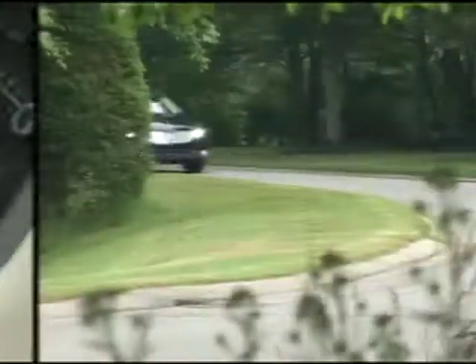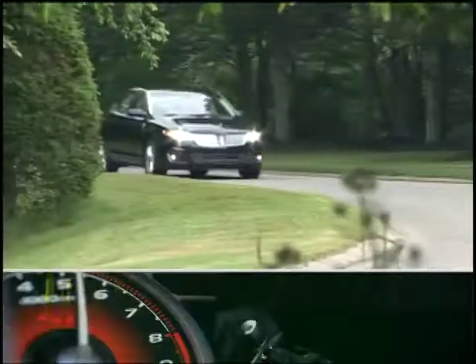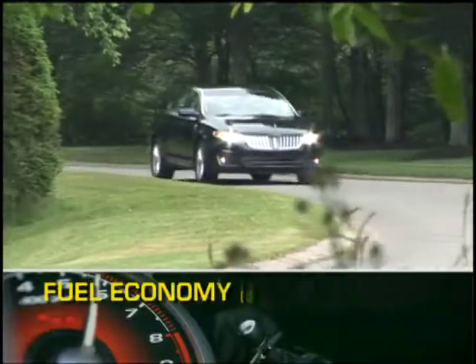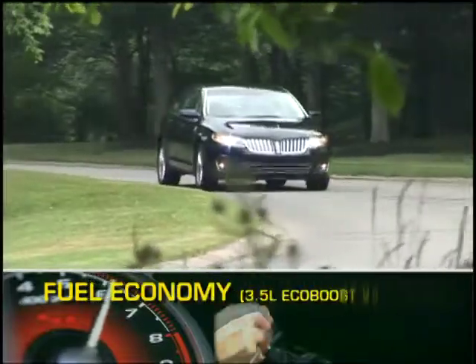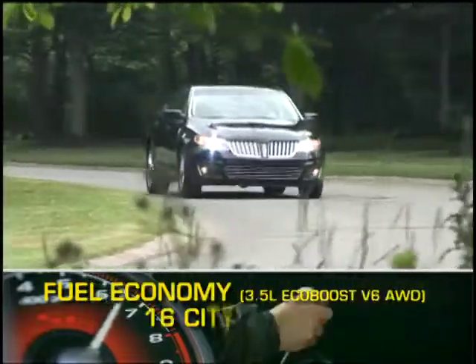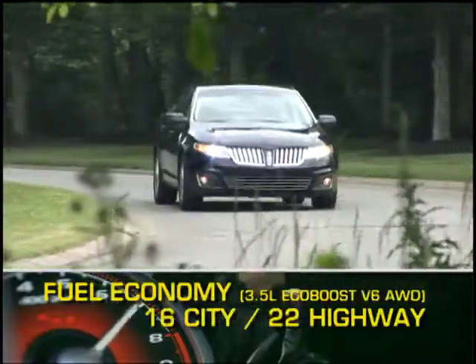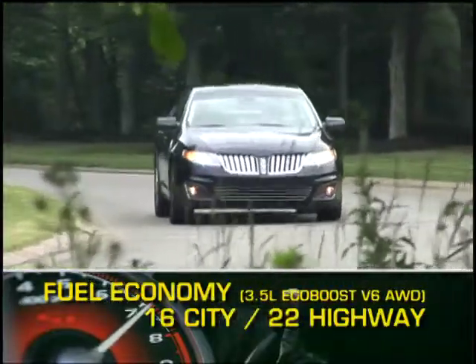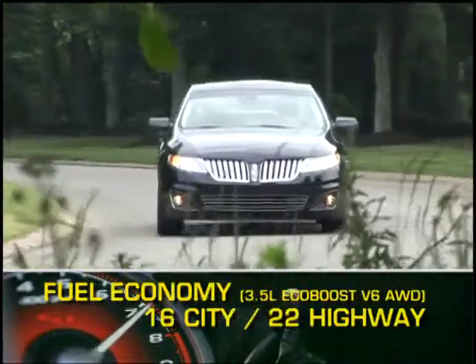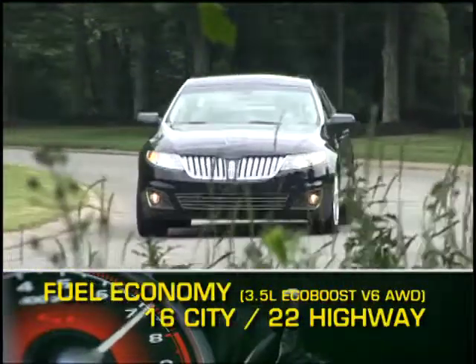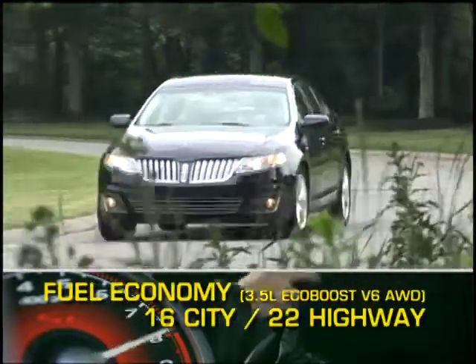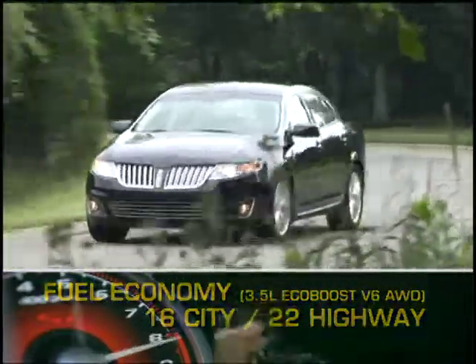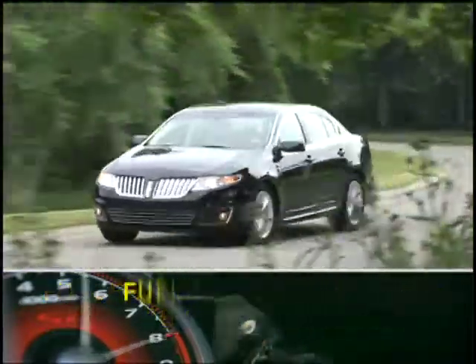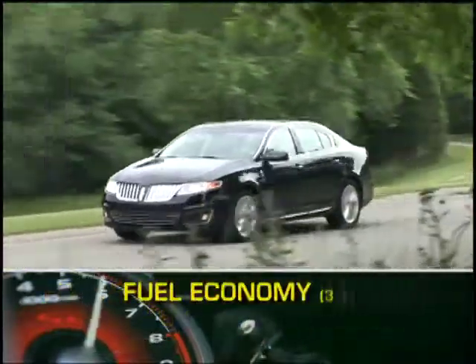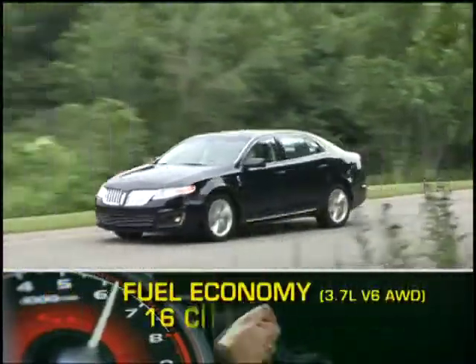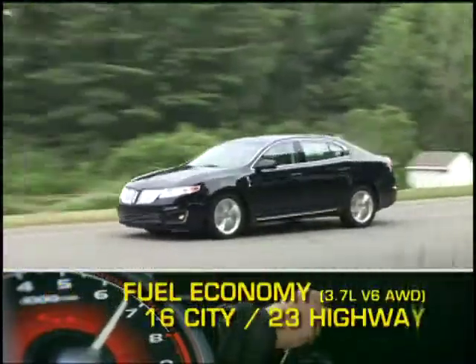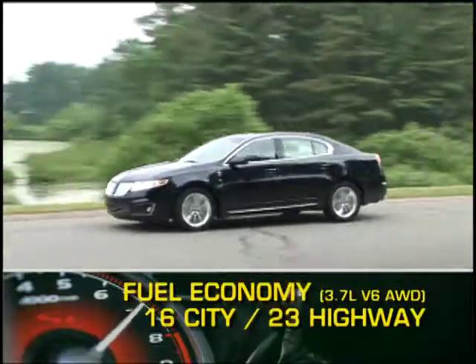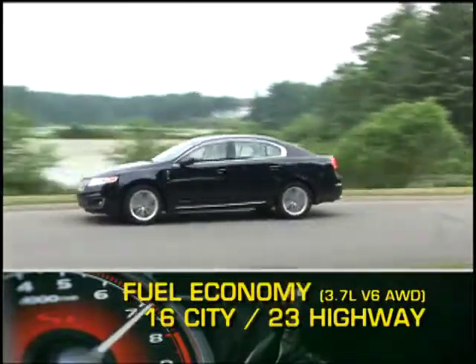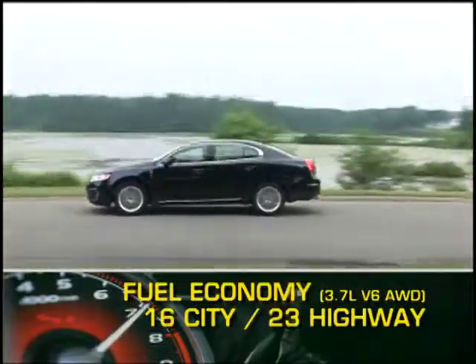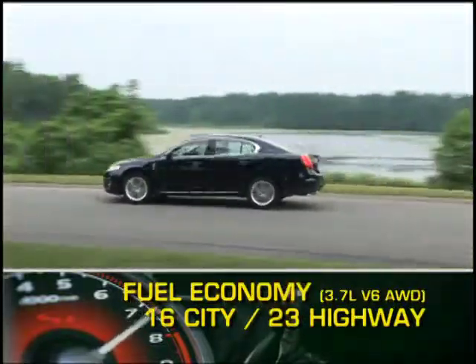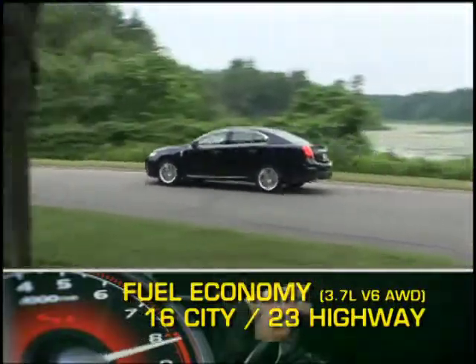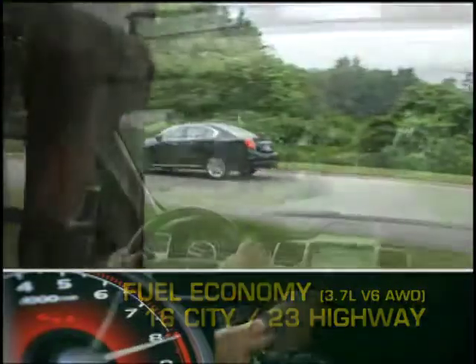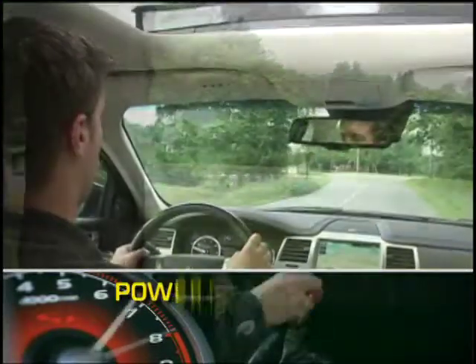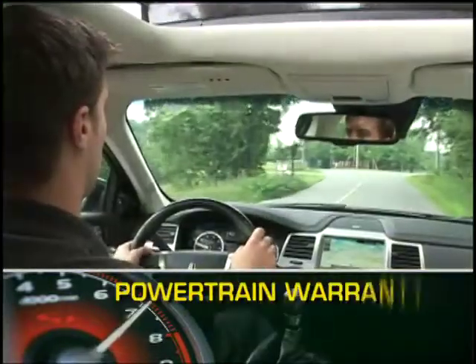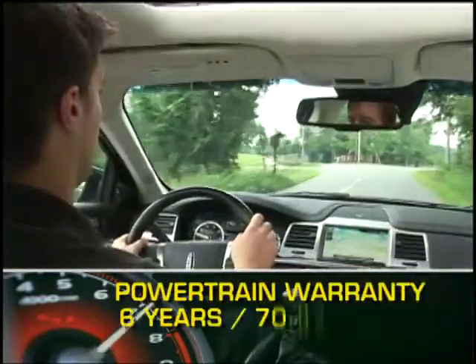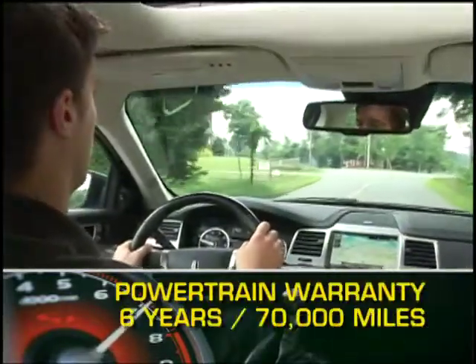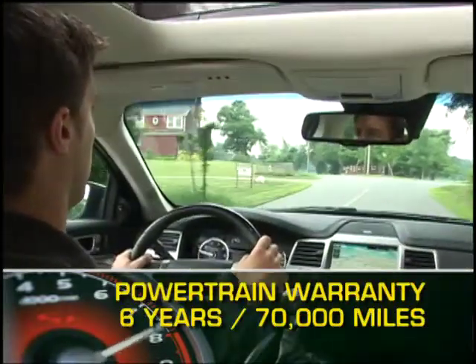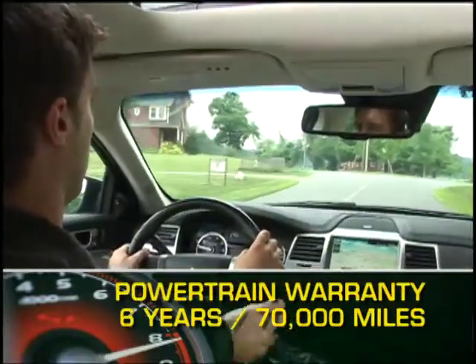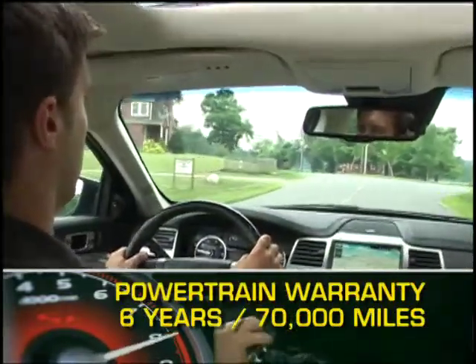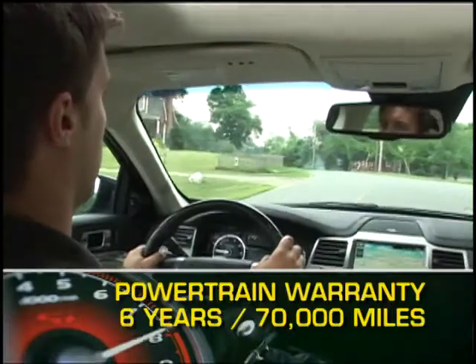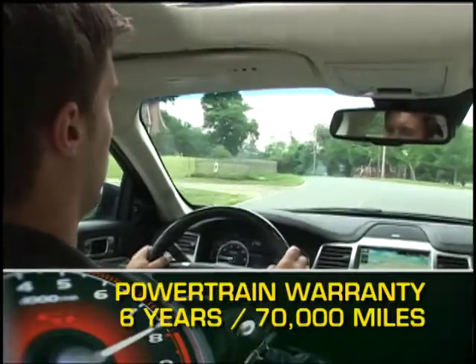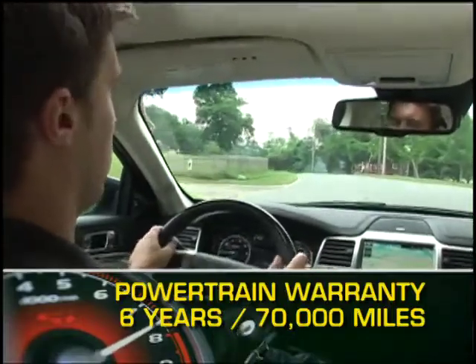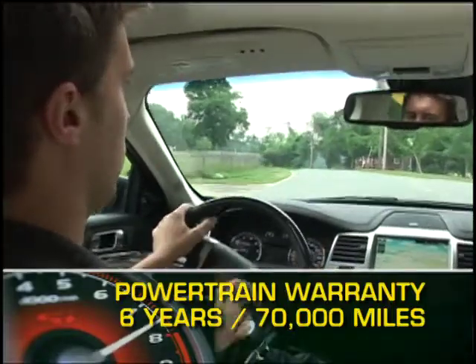Here are the highest and lowest EPA estimates for fuel economy. The MKS is backed by a six-year 70,000 mile powertrain warranty.